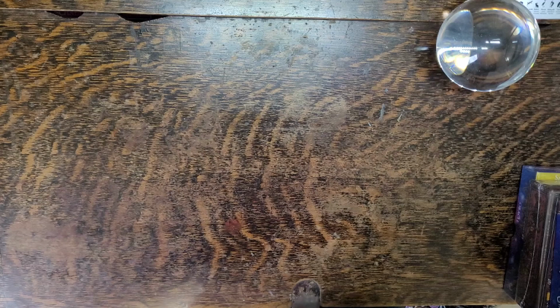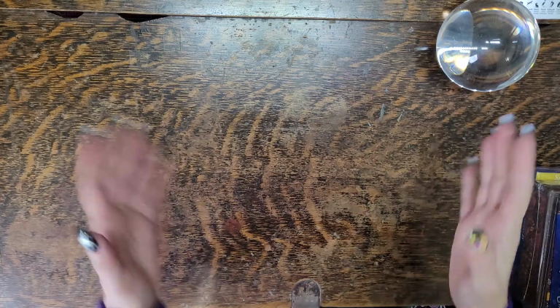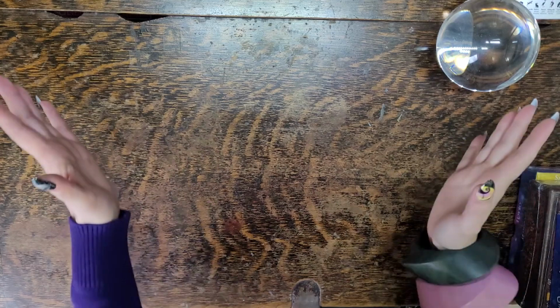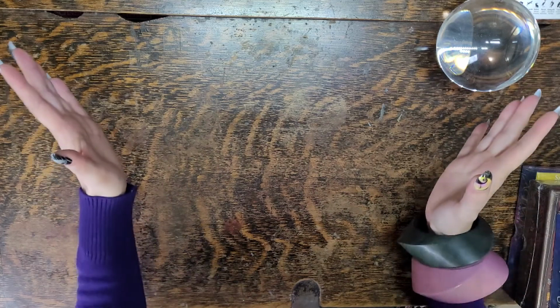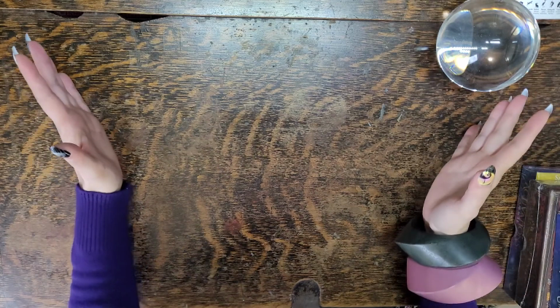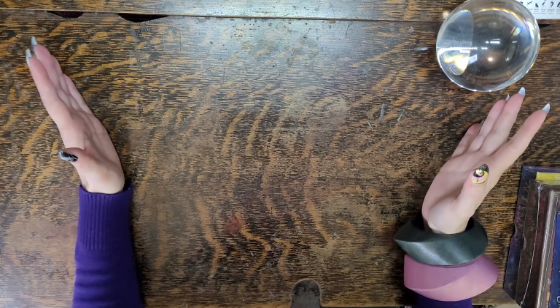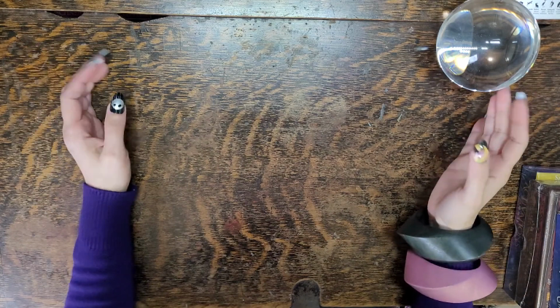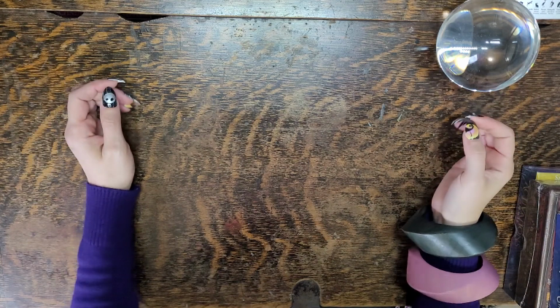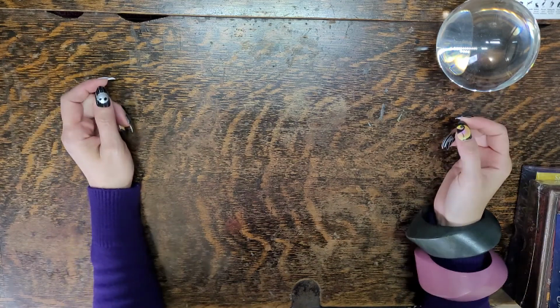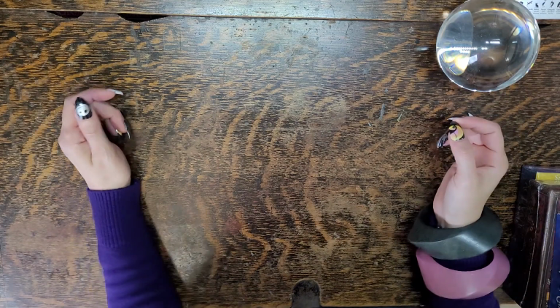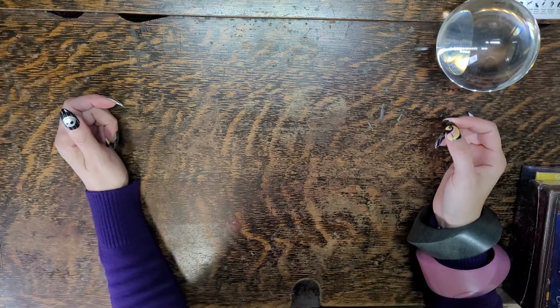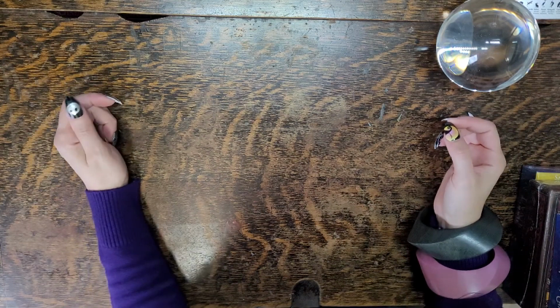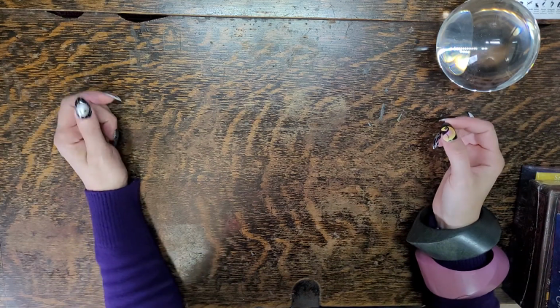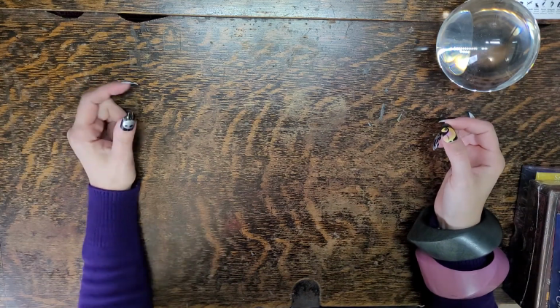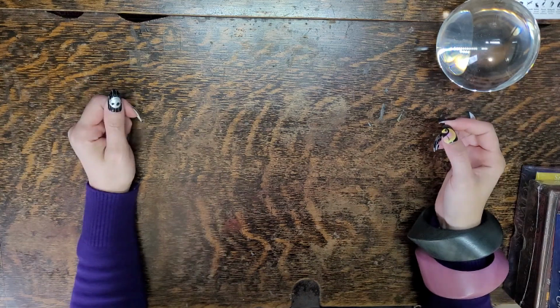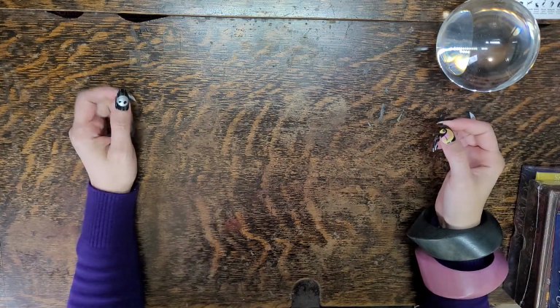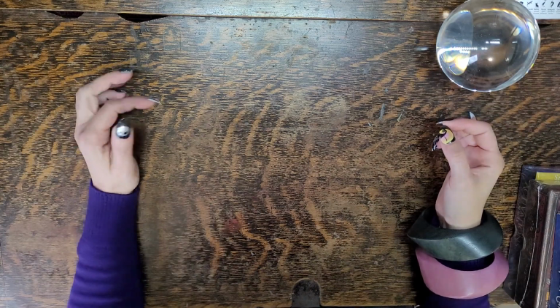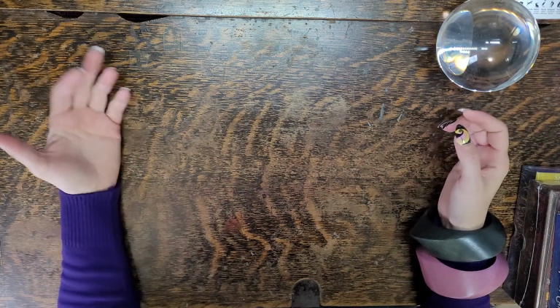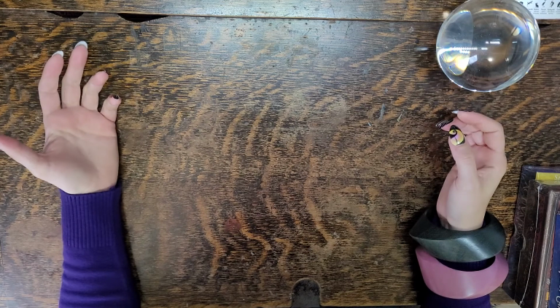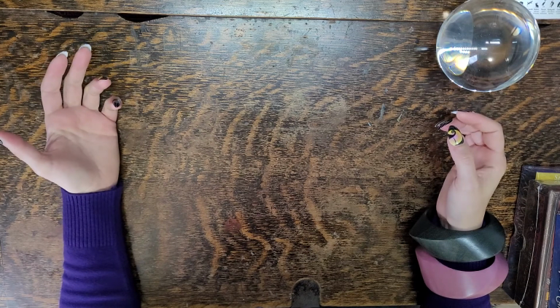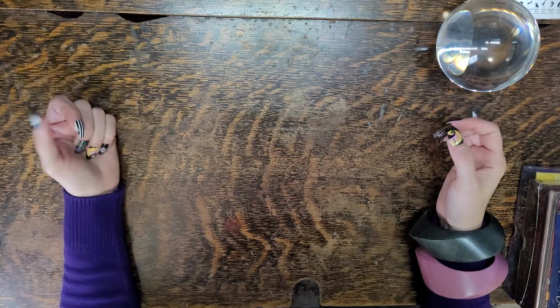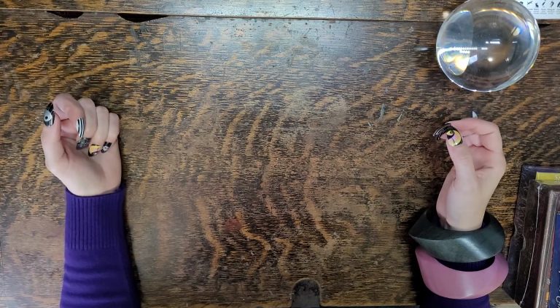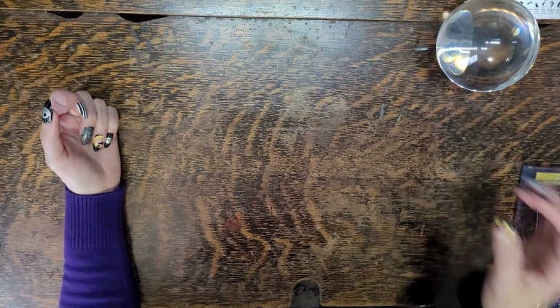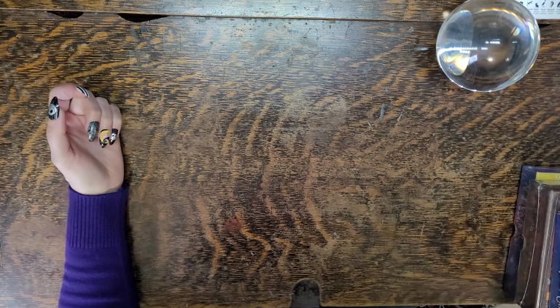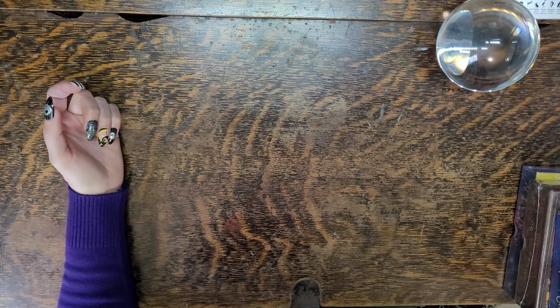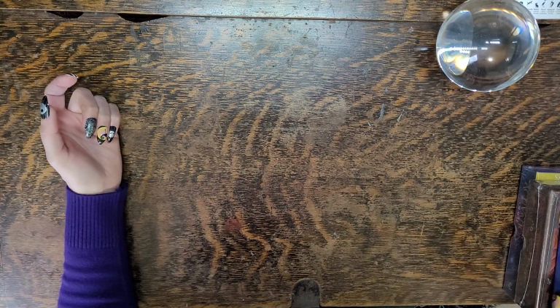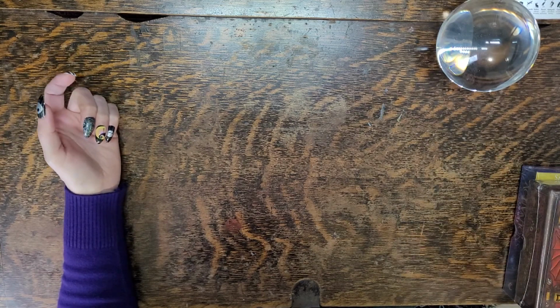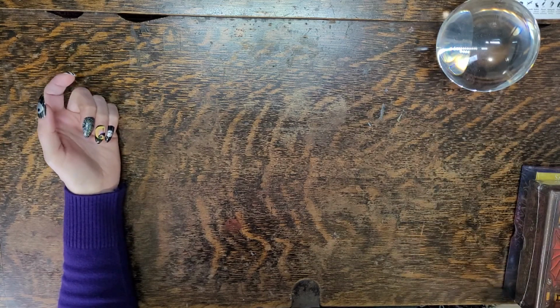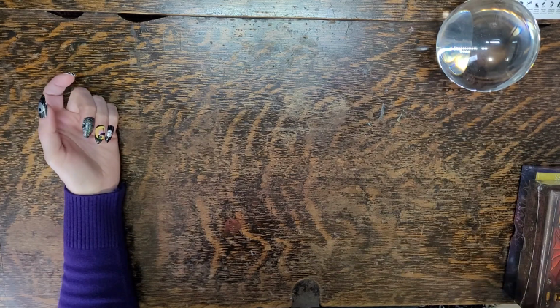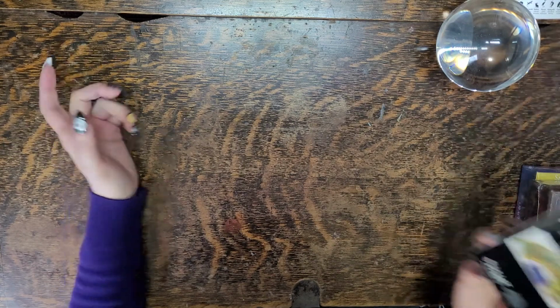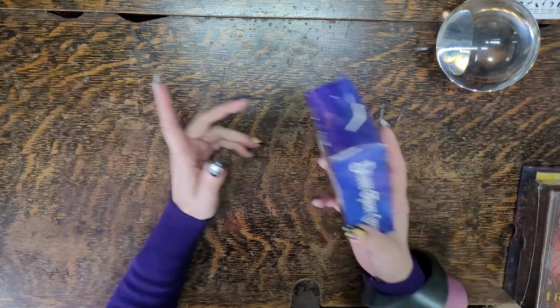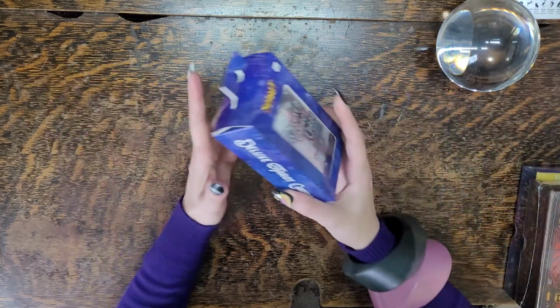Hello beautiful people! I am Prairie Vintage Jewelry and today I would like to share my tarot cards and my Oracle cards.